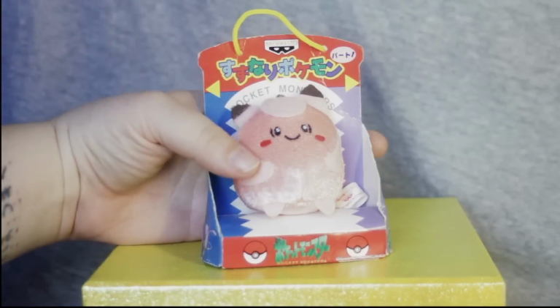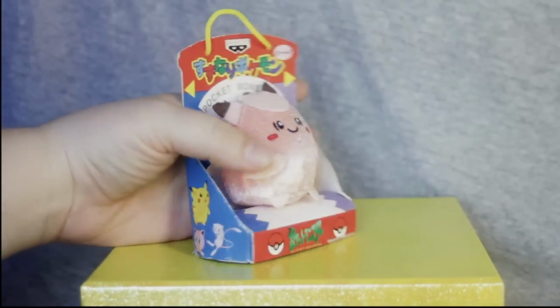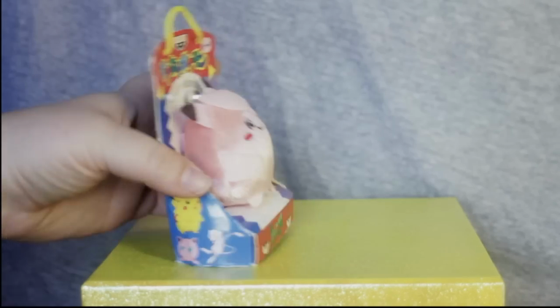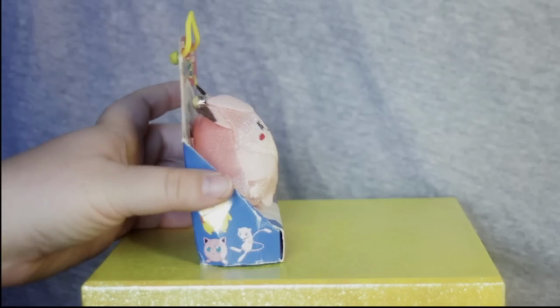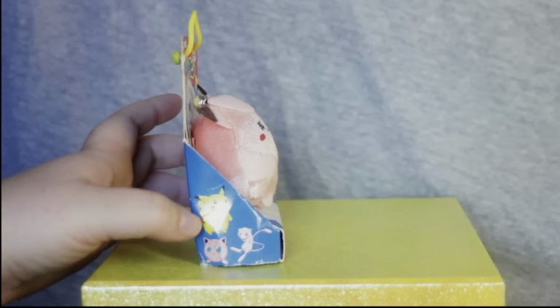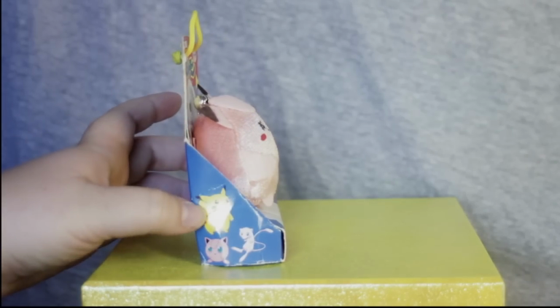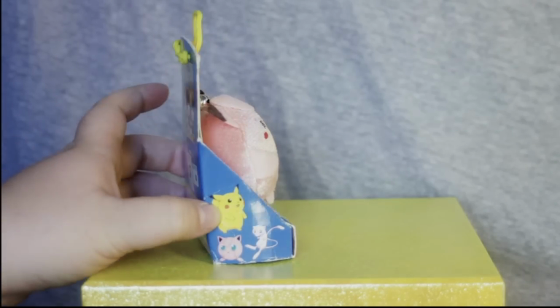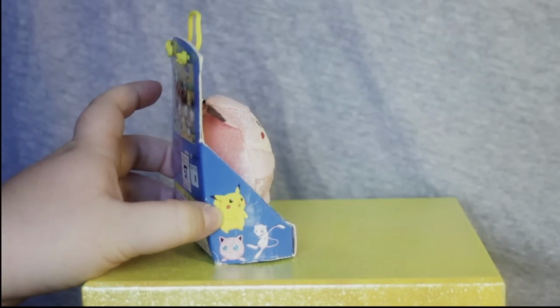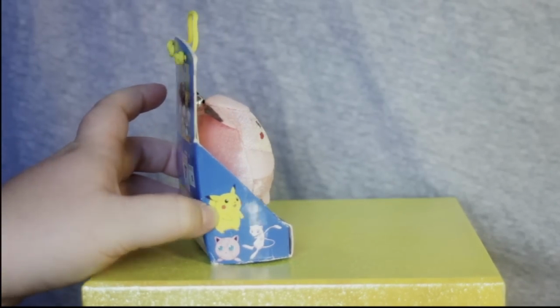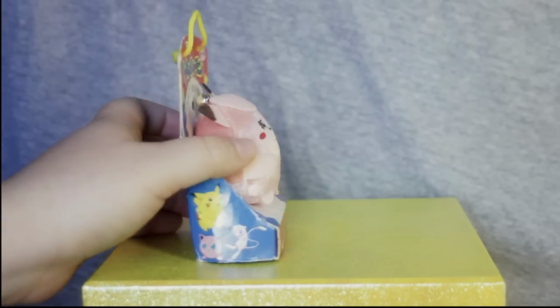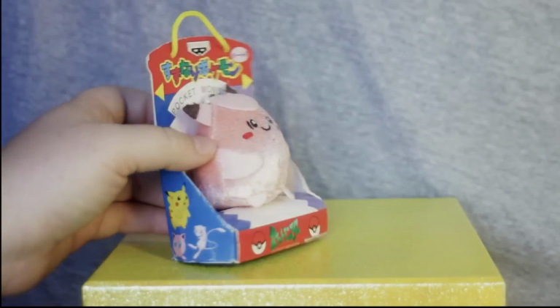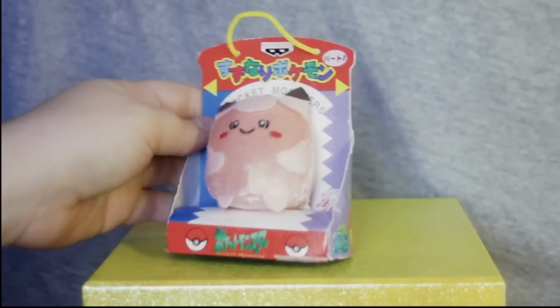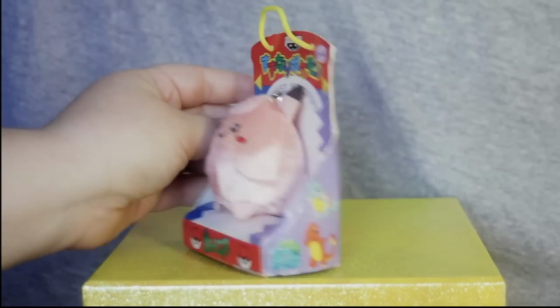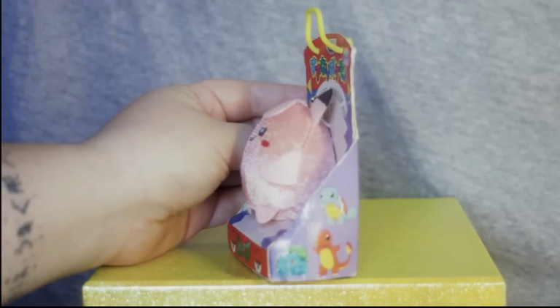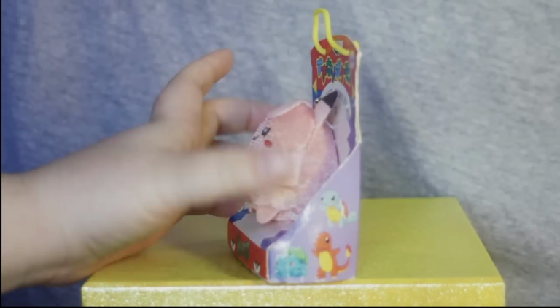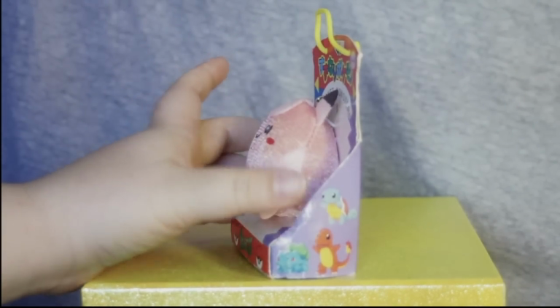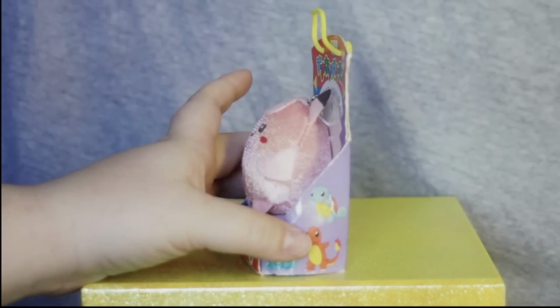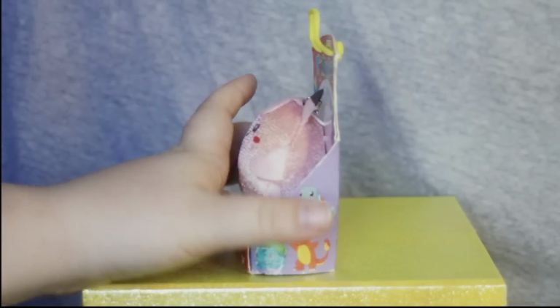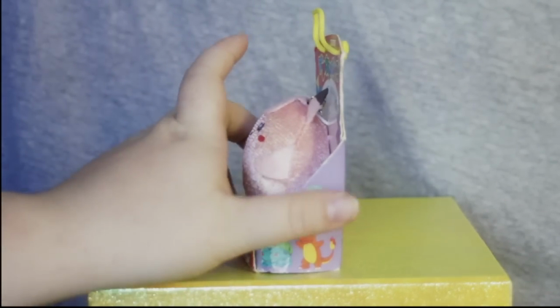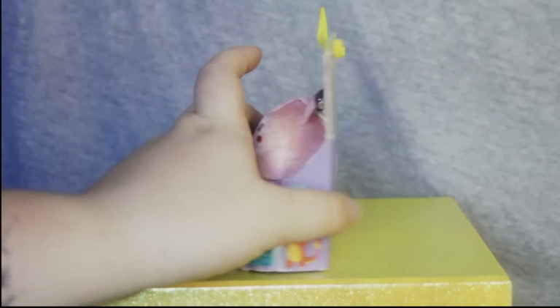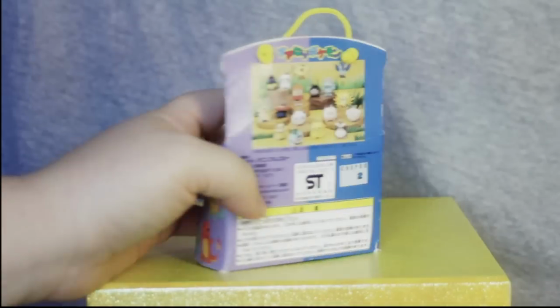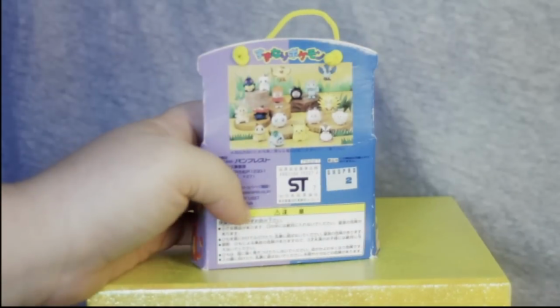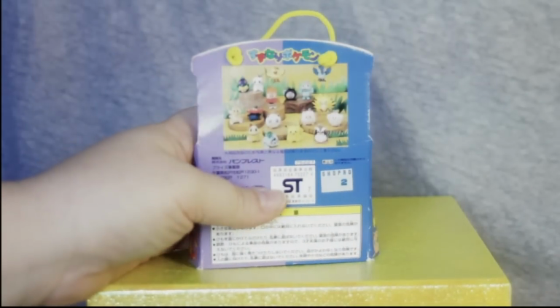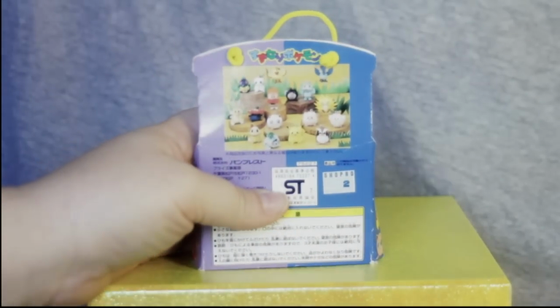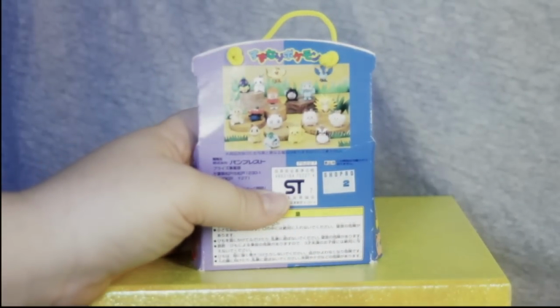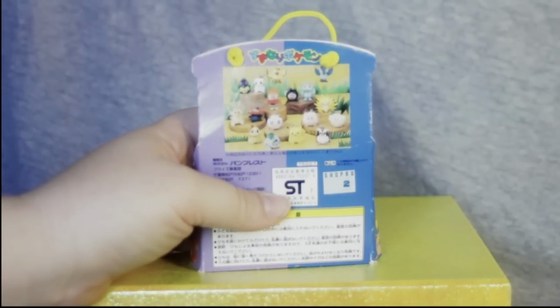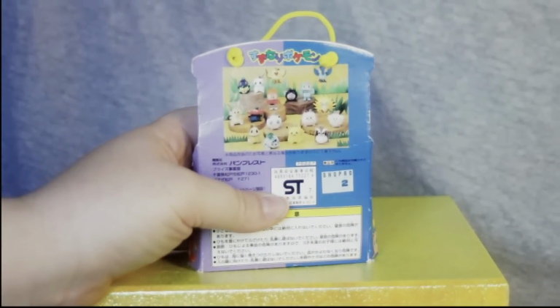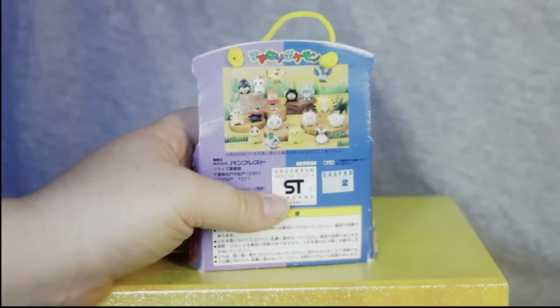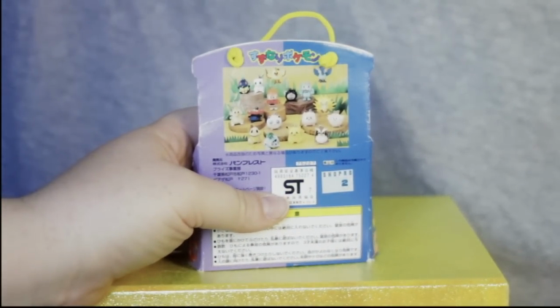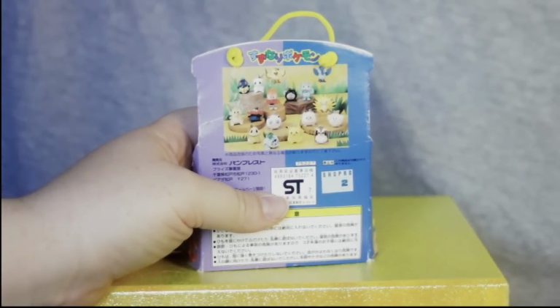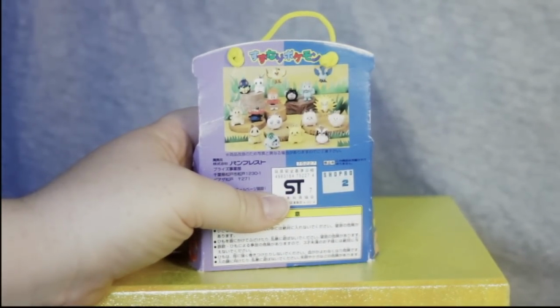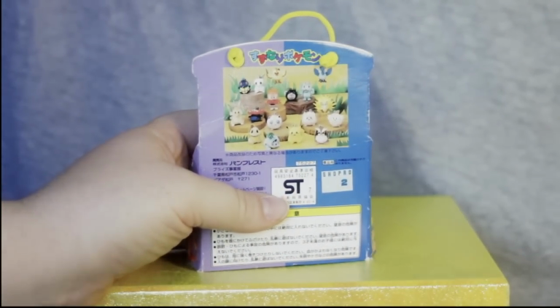On the side, we do have the same graphics of Pikachu, Mew, Jigglypuff, Bulbasaur, Charmander, and Squirtle. And then we'll flip it around and check out the back.